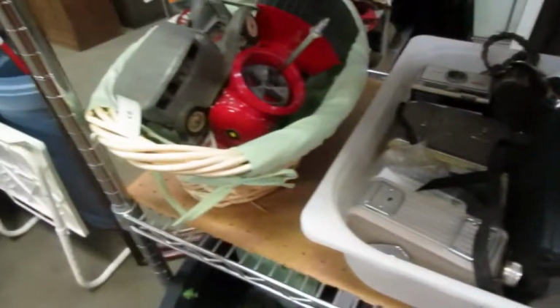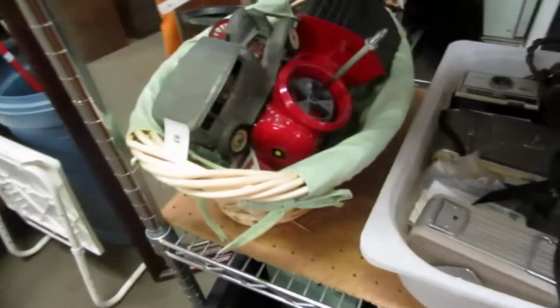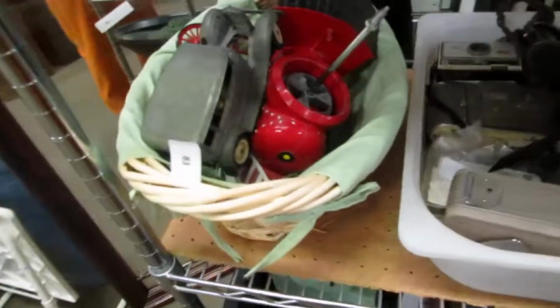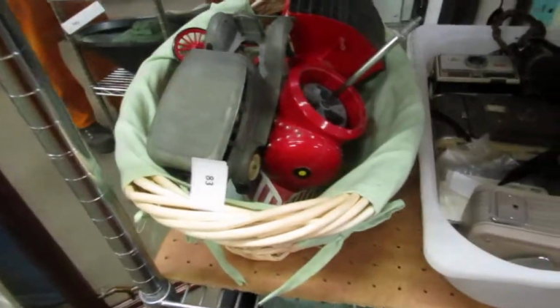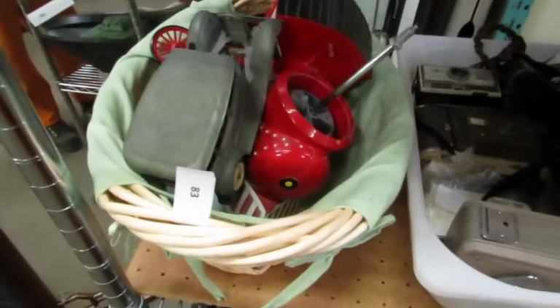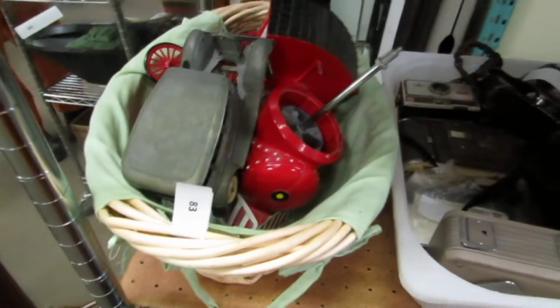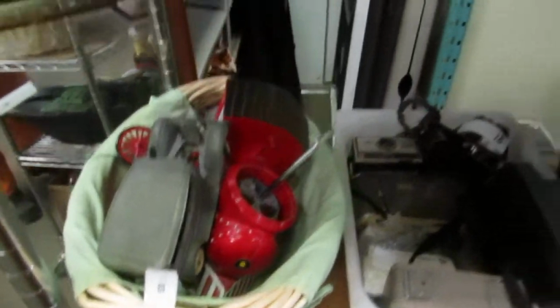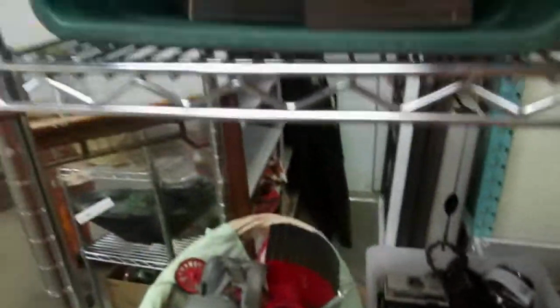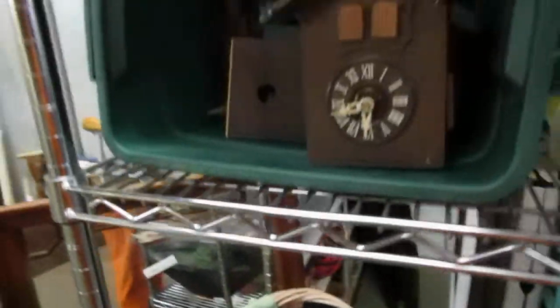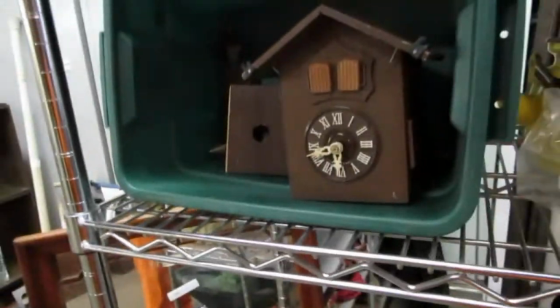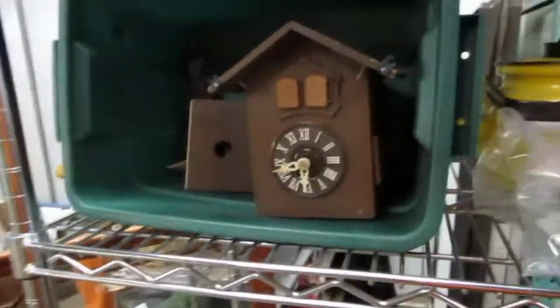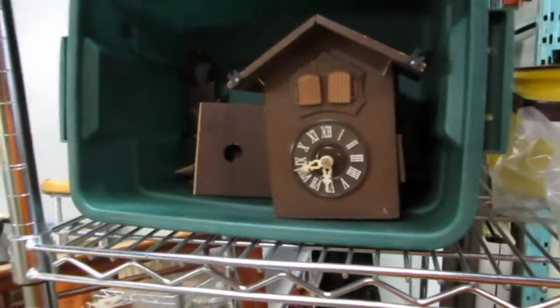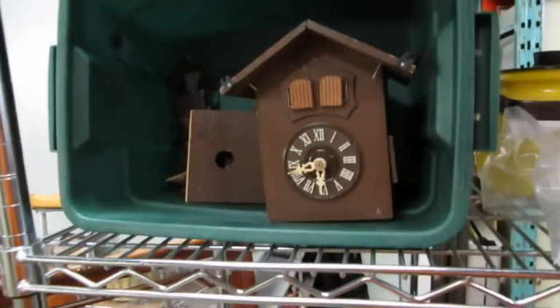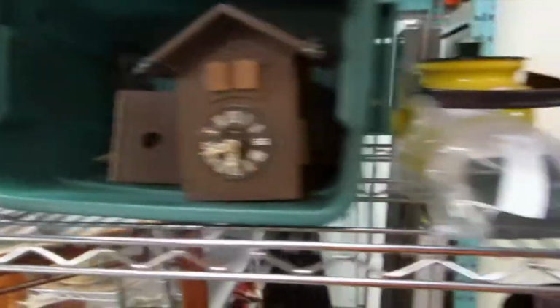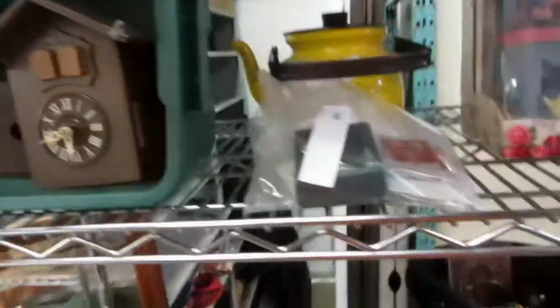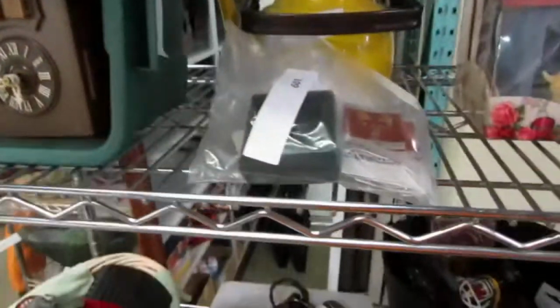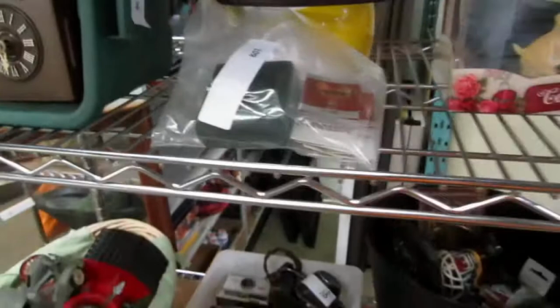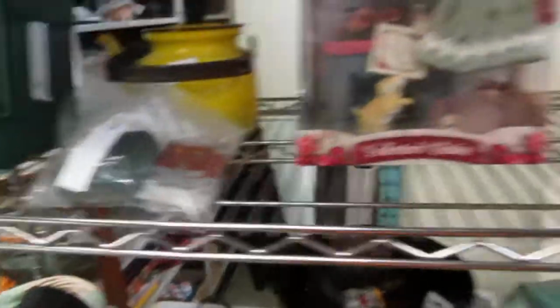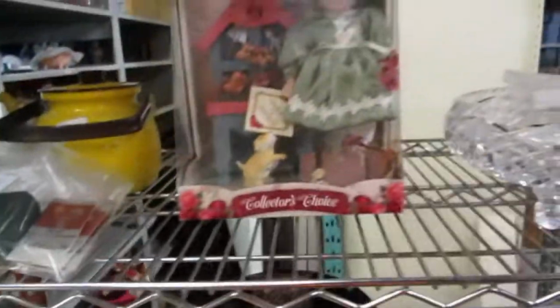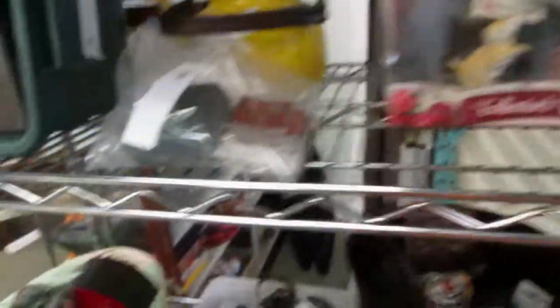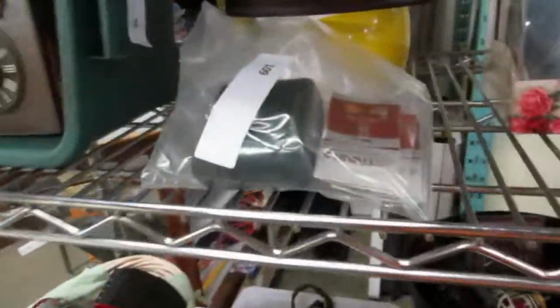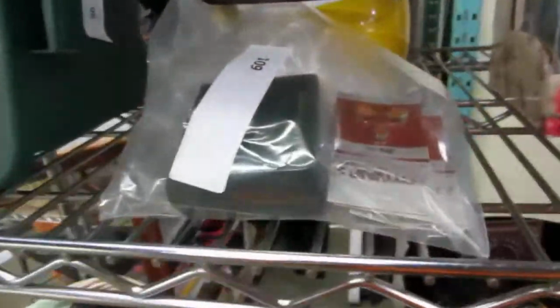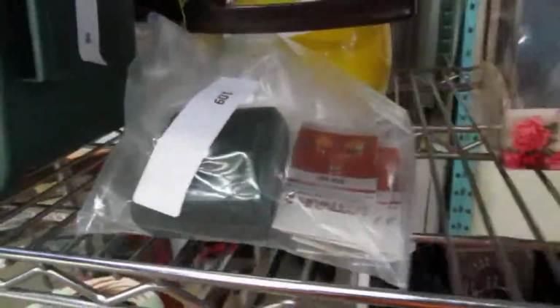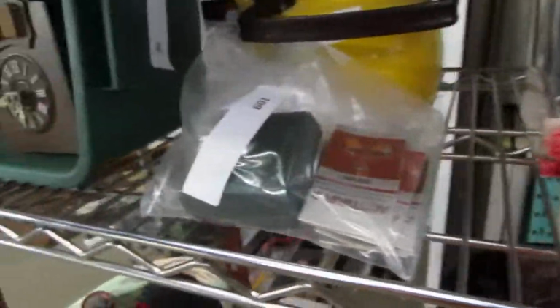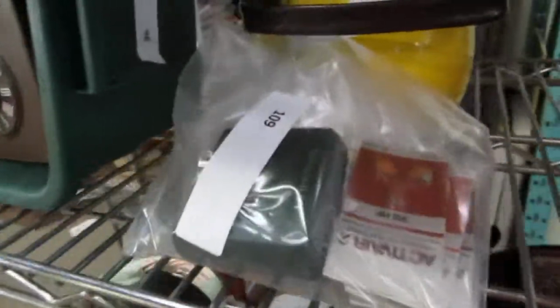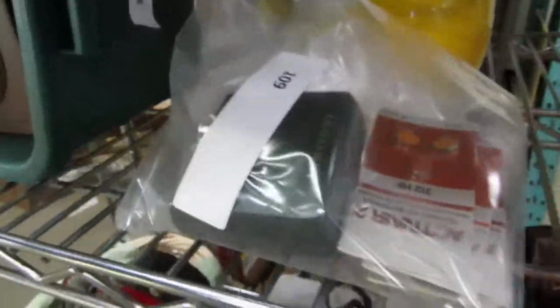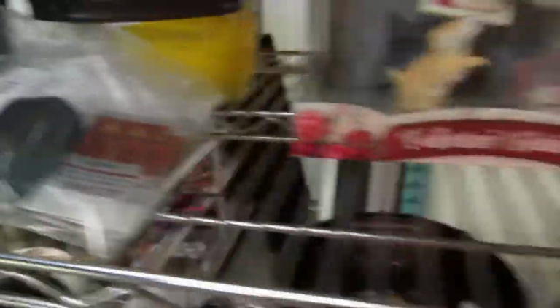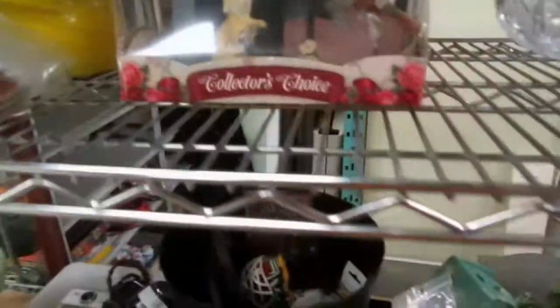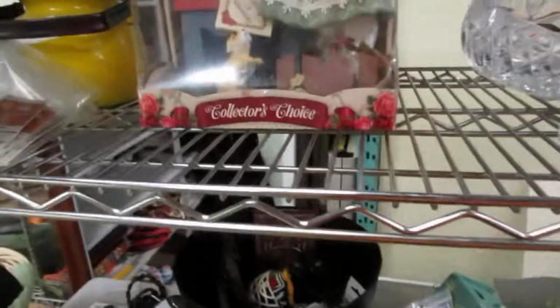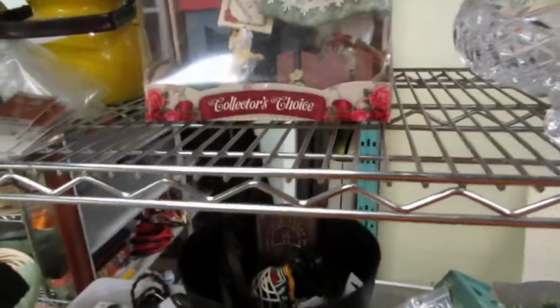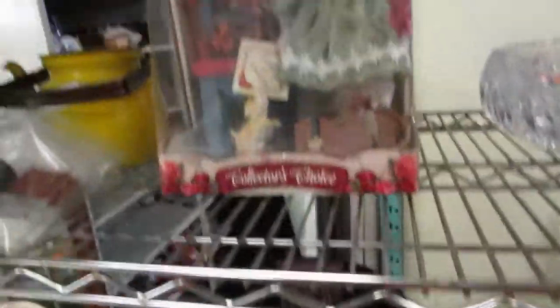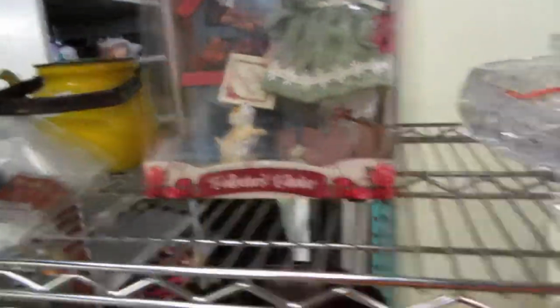We've also got some coin banks or Meccano banks or something like that. We've got a cuckoo clock, a hearing aid — maybe I should get that, I'm always told I don't listen — and a certificate of authenticity on a collector's doll.